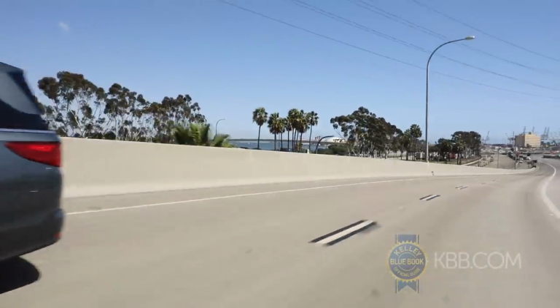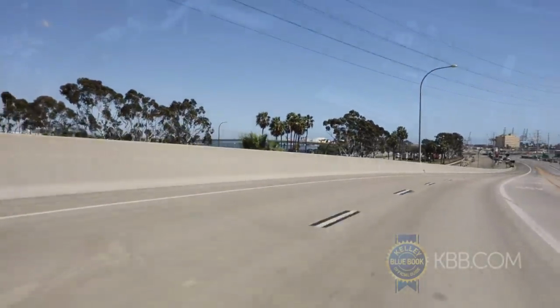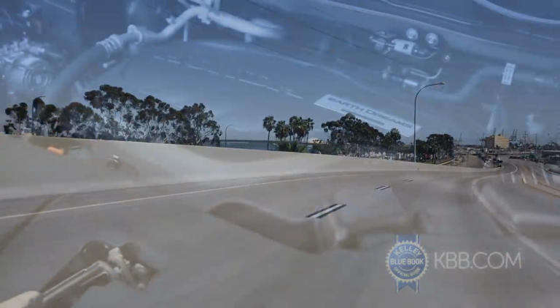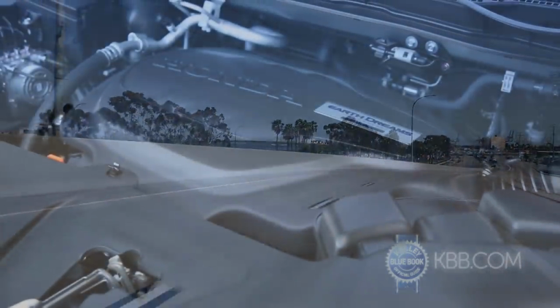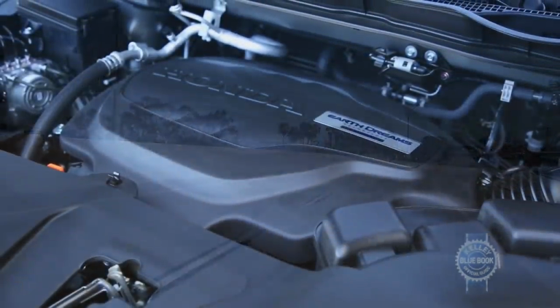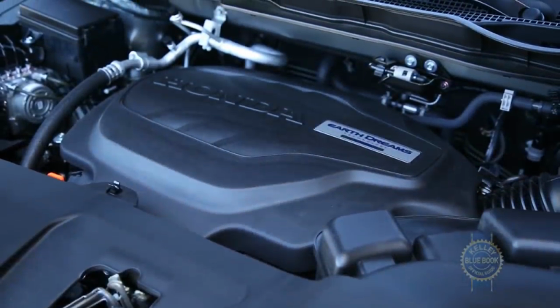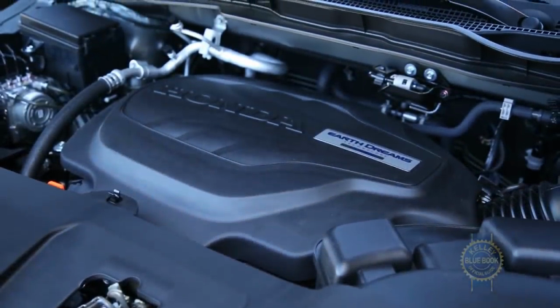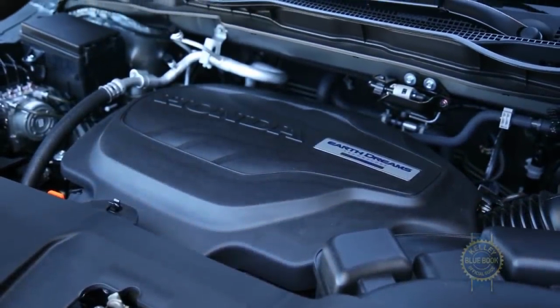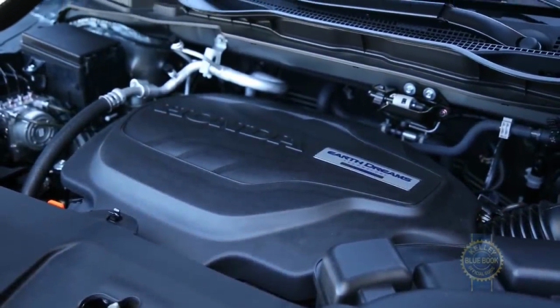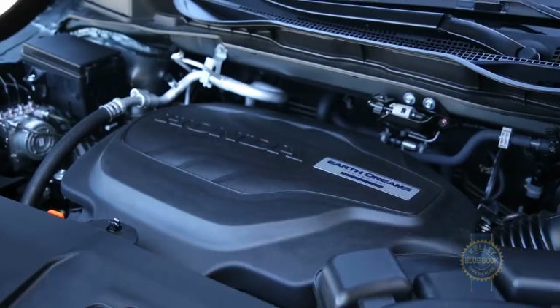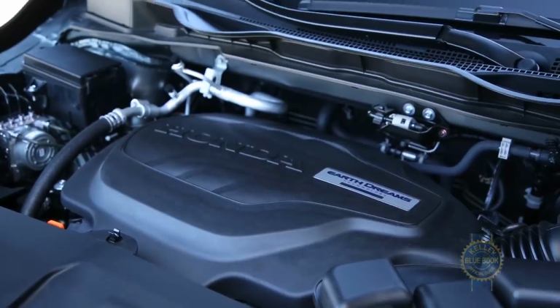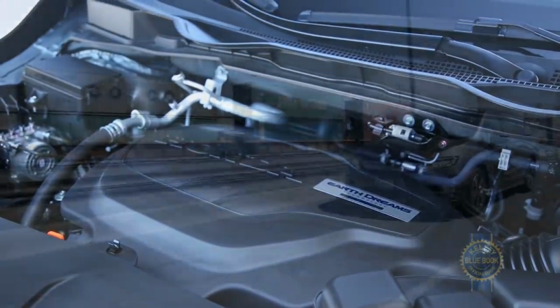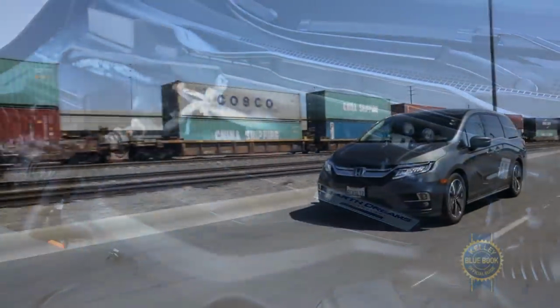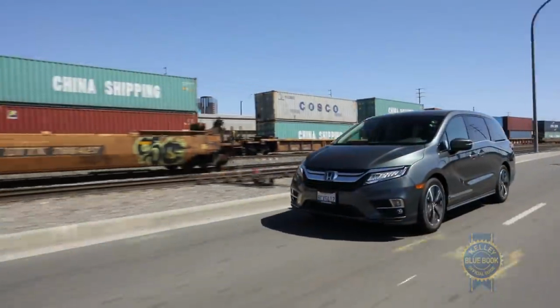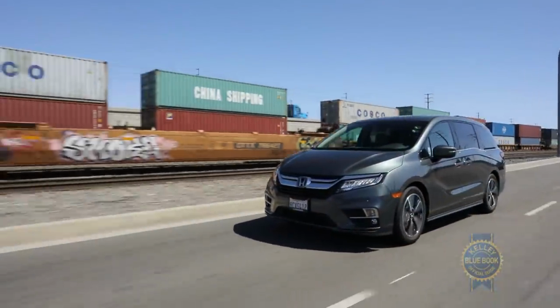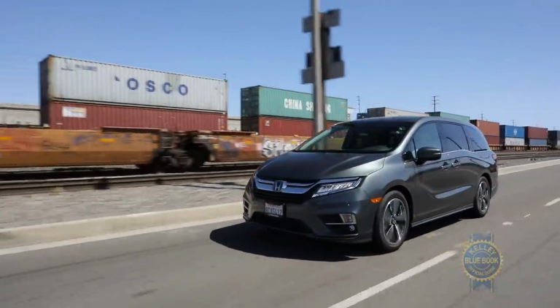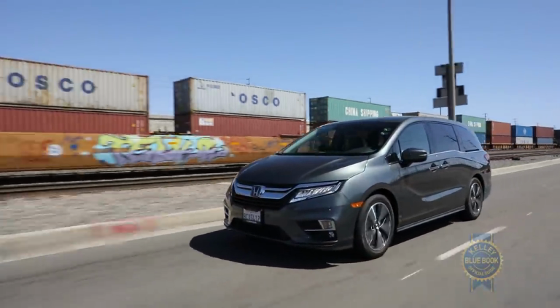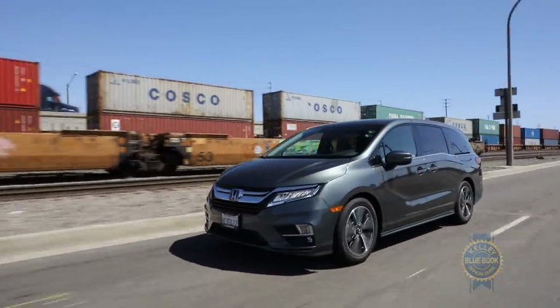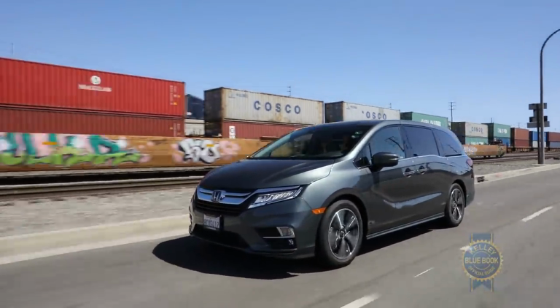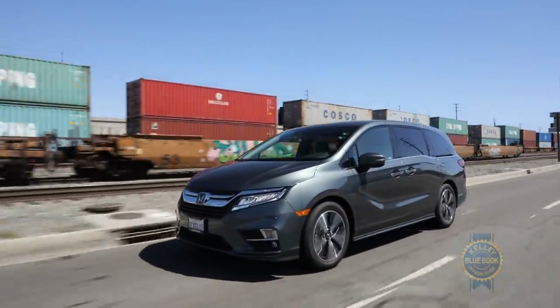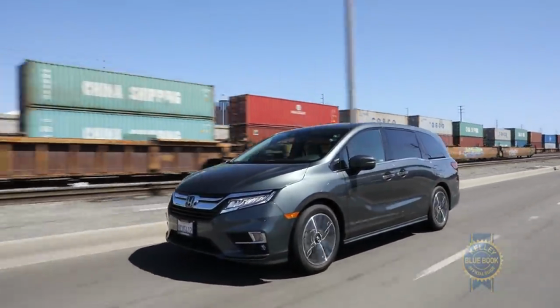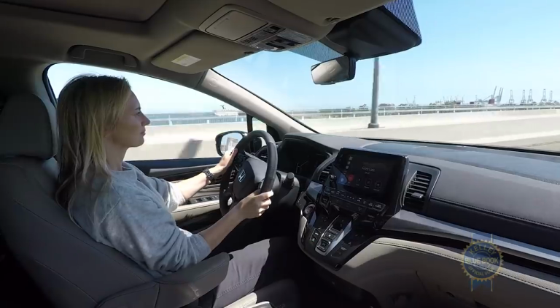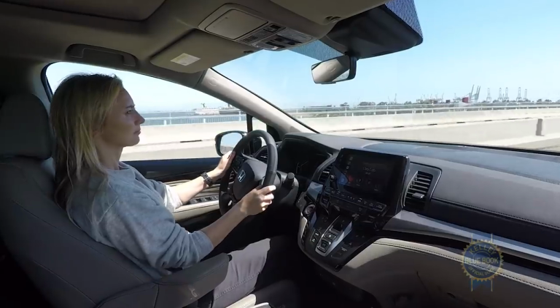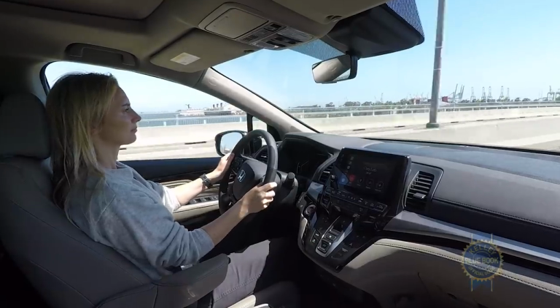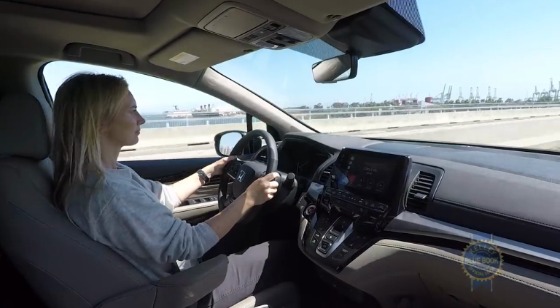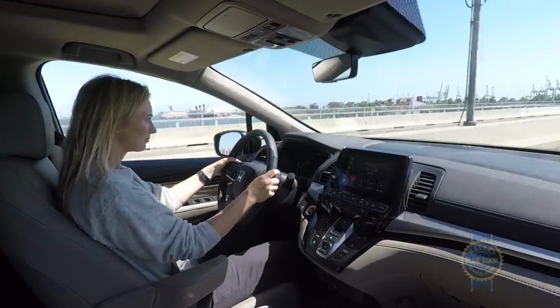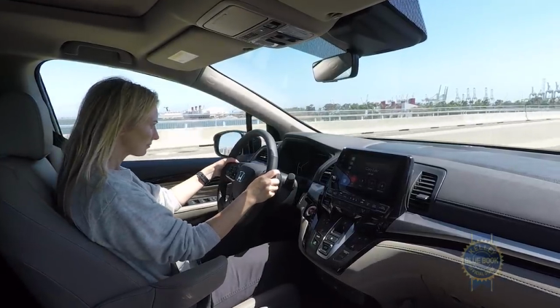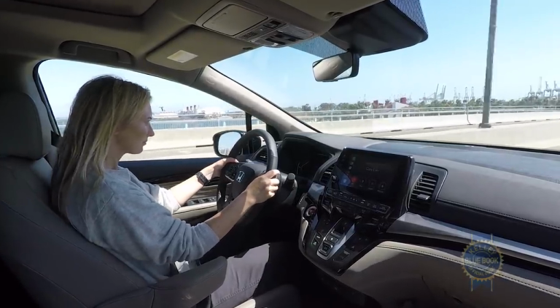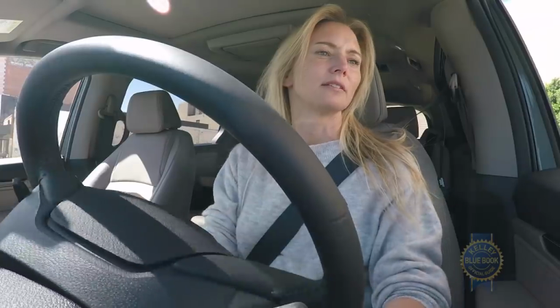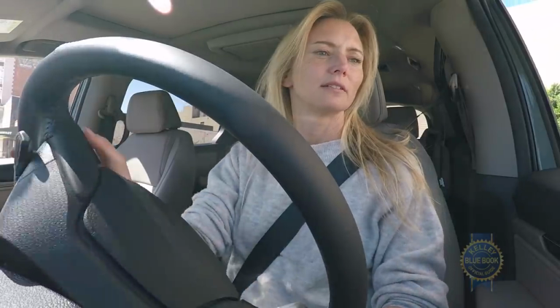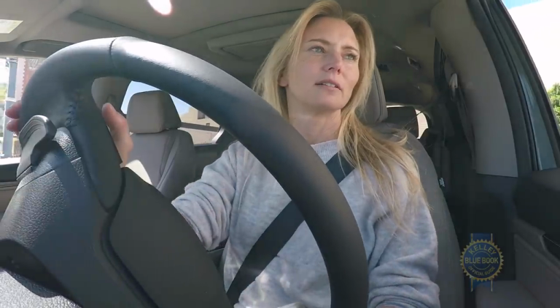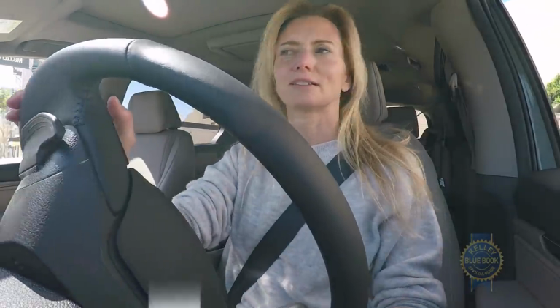The Odyssey's 280-horsepower, 3.5-liter engine comes with variable cylinder management to help out with fuel economy. That engine mates to a 10-speed automatic and, in case you want to take gear selection matters into your own hands, paddle shifters.